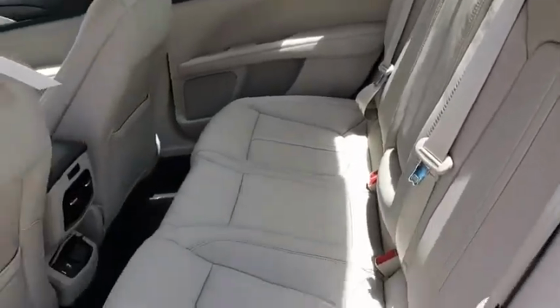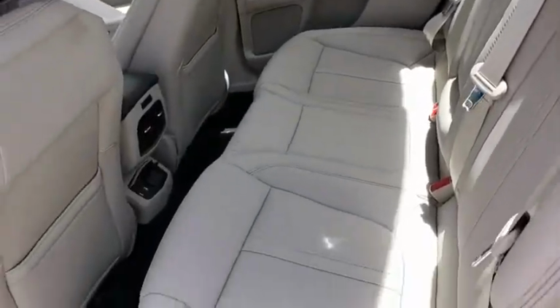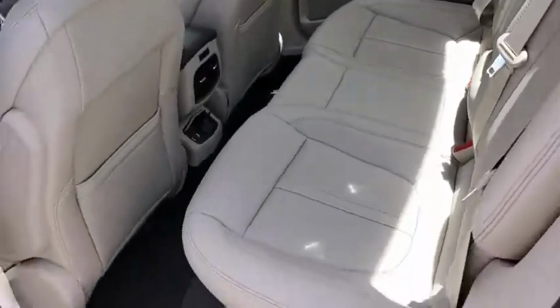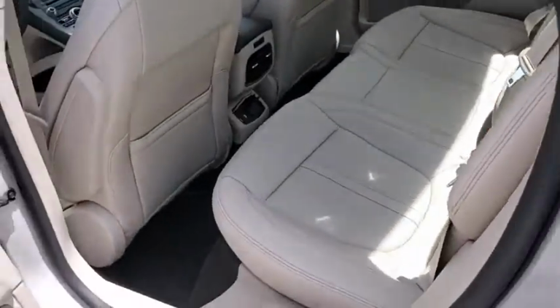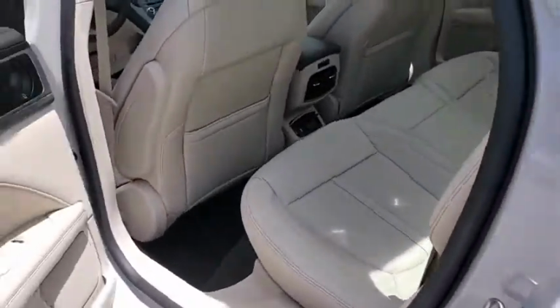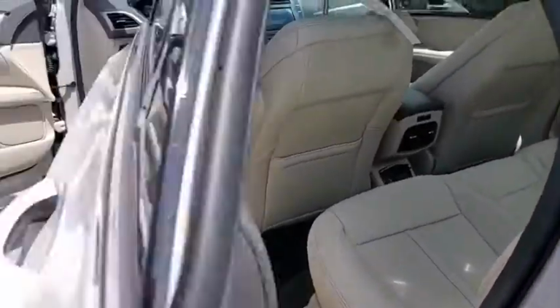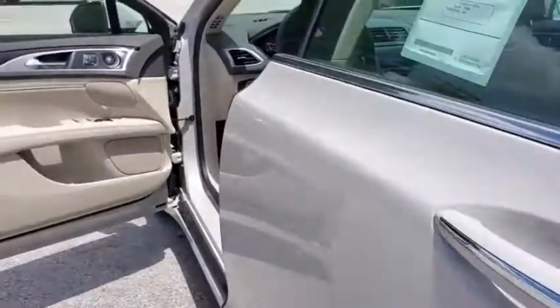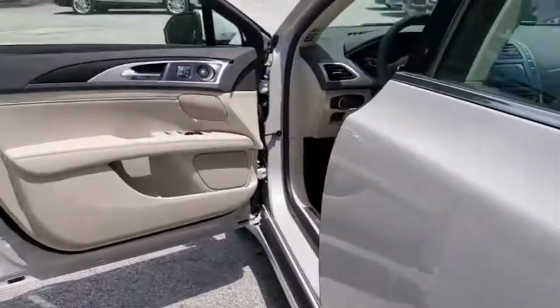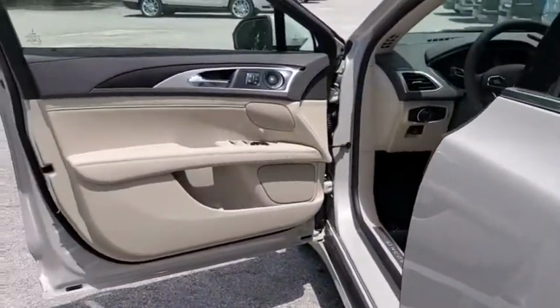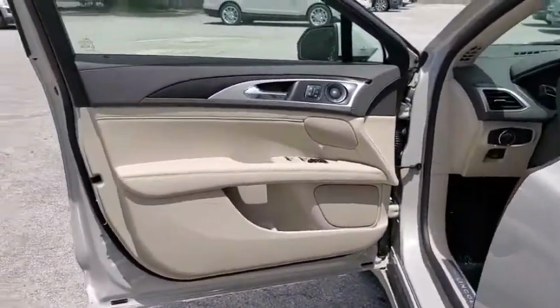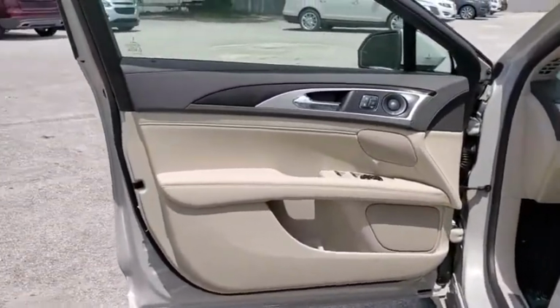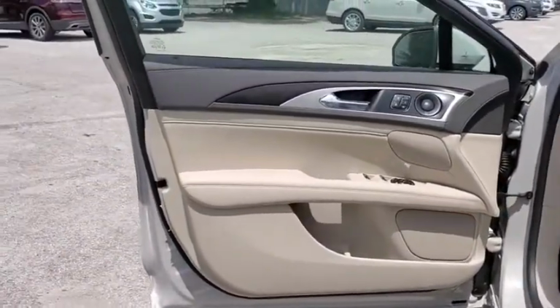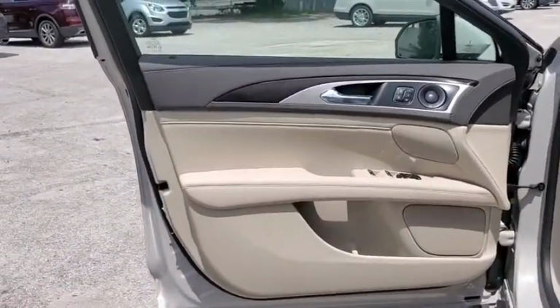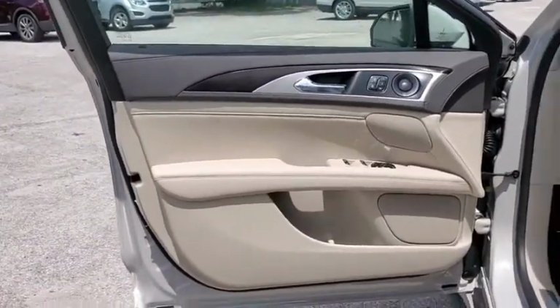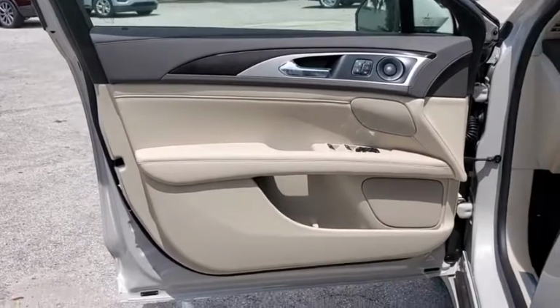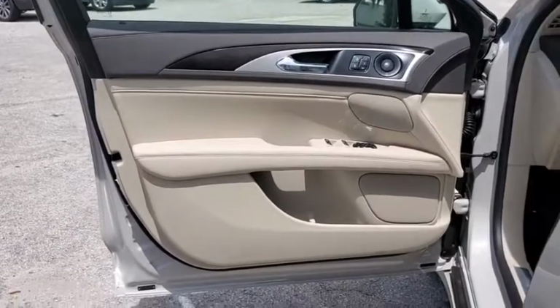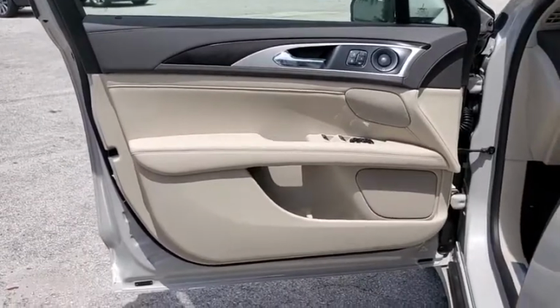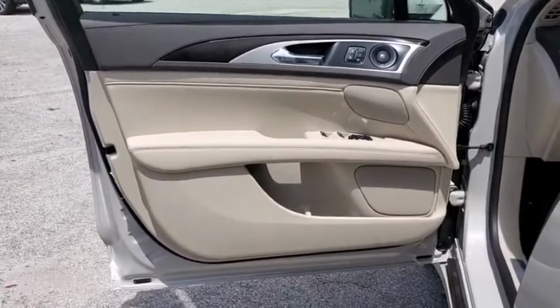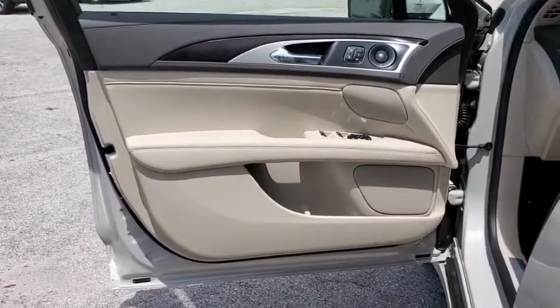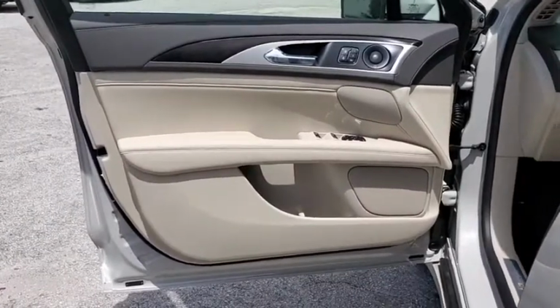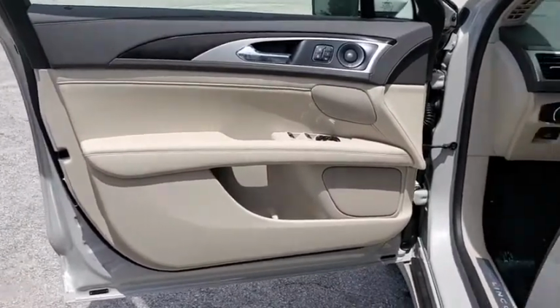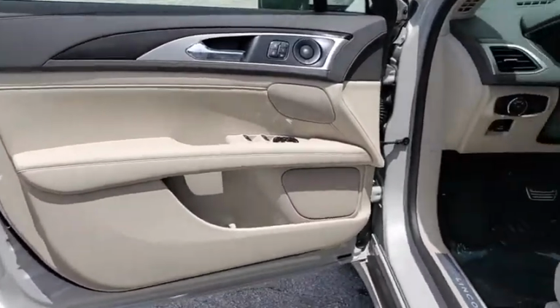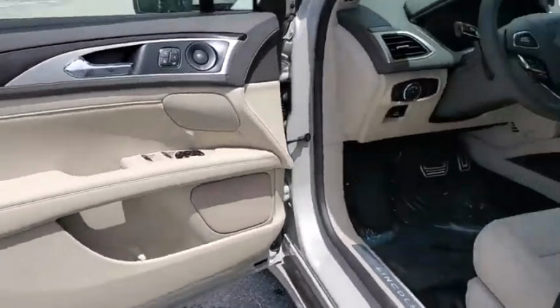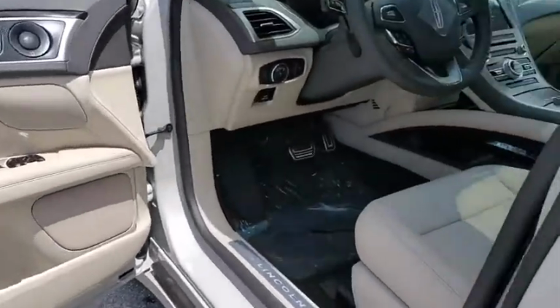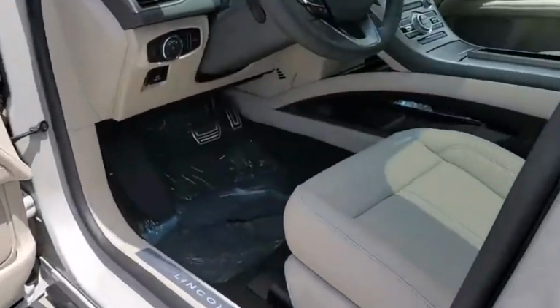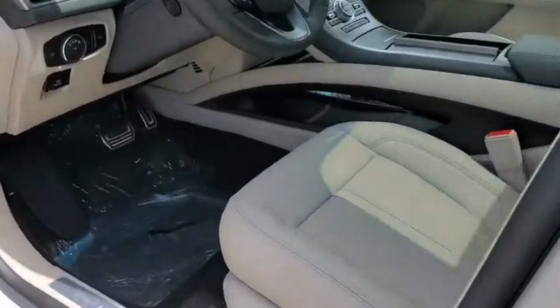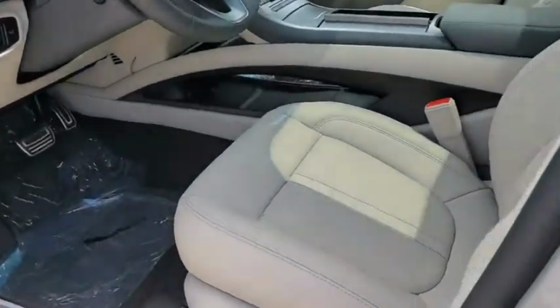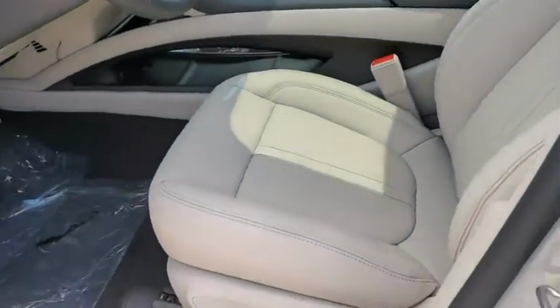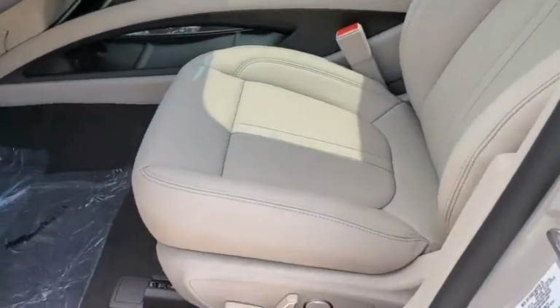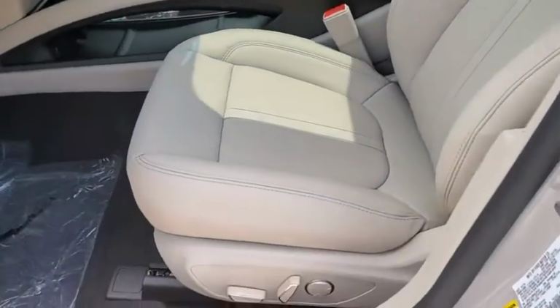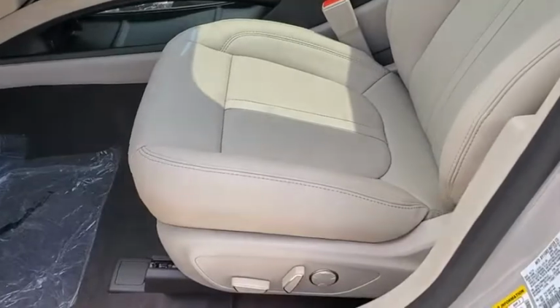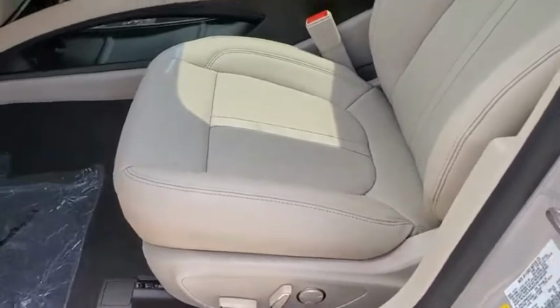Bluetooth, leather-wrapped steering wheel, adjustable steering wheel, power steering, four-wheel disc brakes, auto-dimming rear-view mirror, aluminum wheels, floor mats, cruise control.